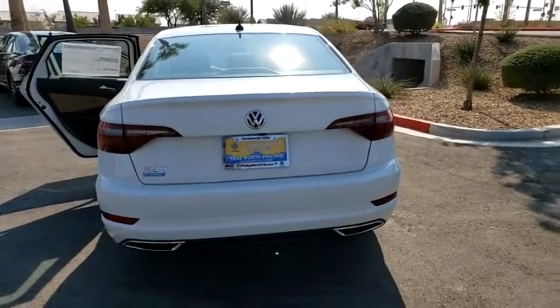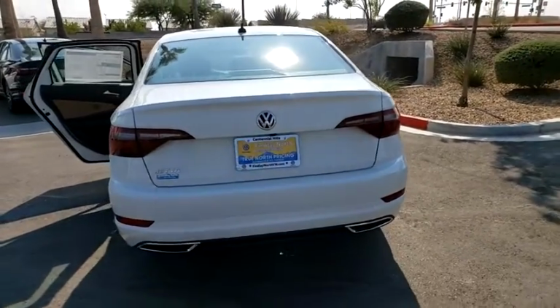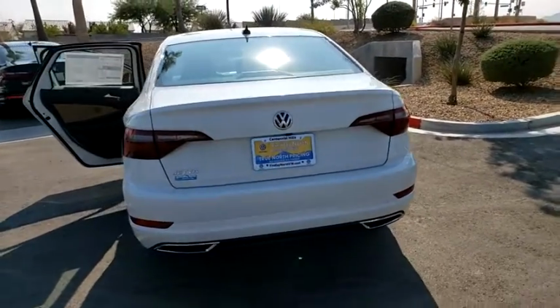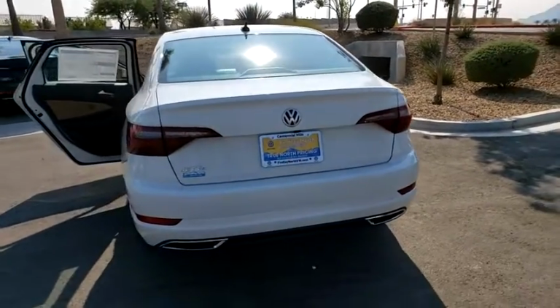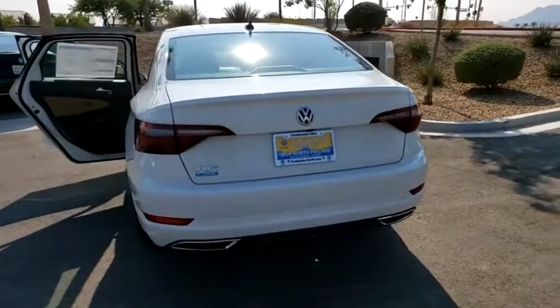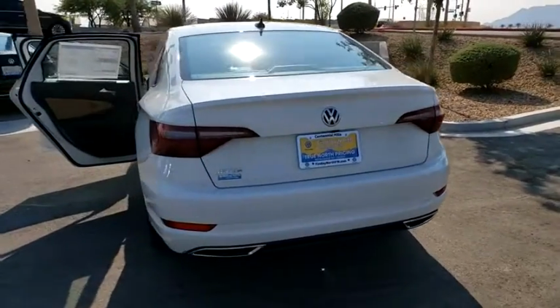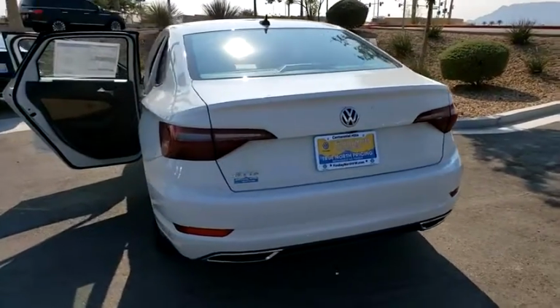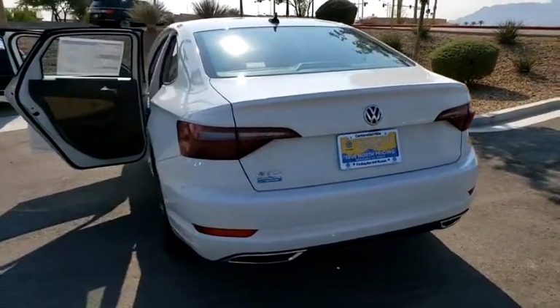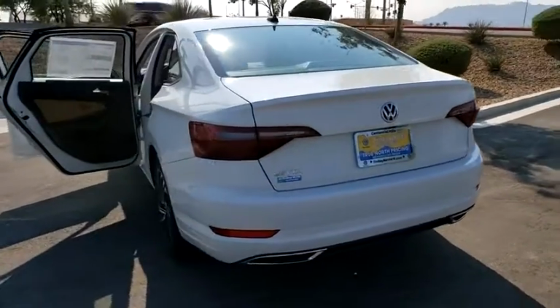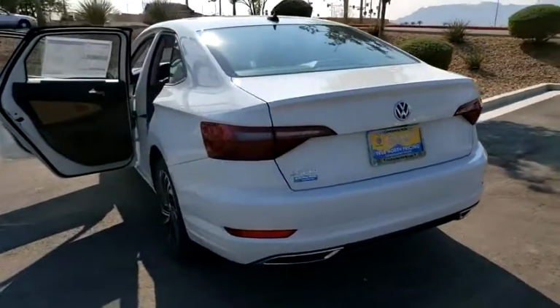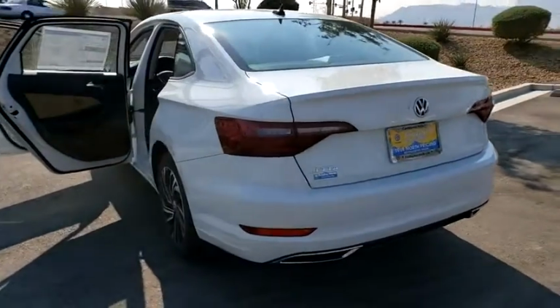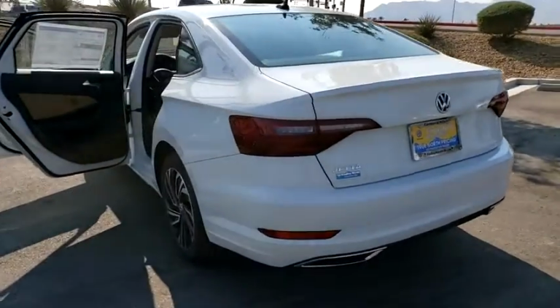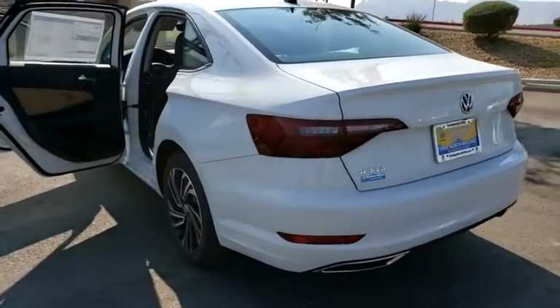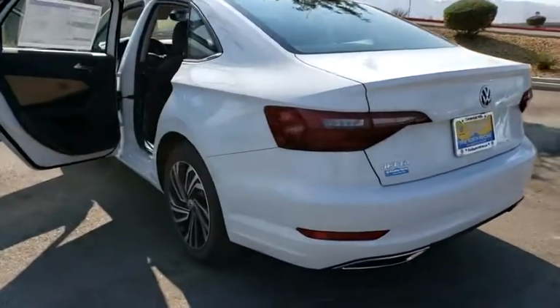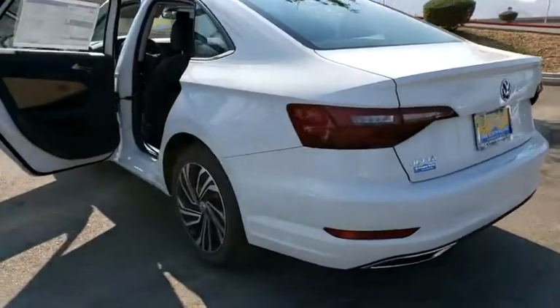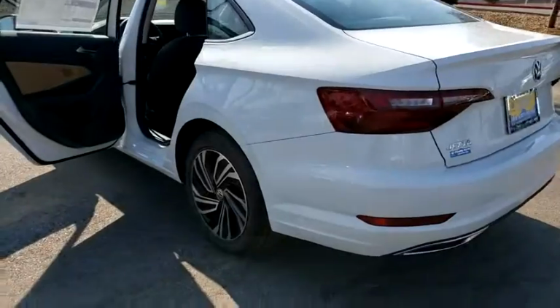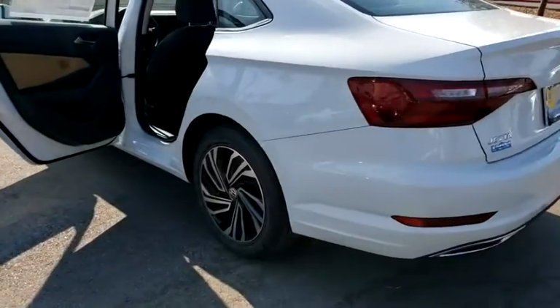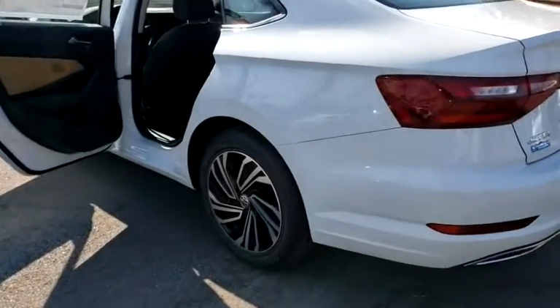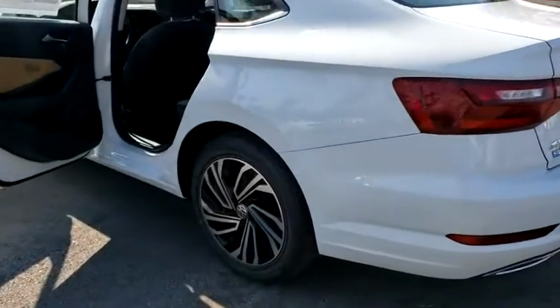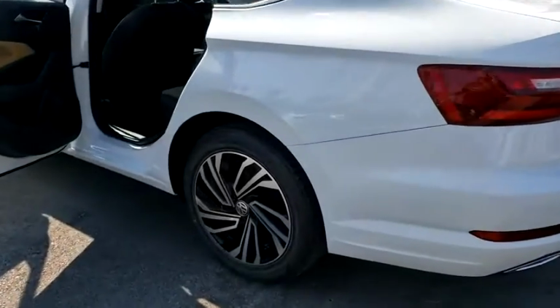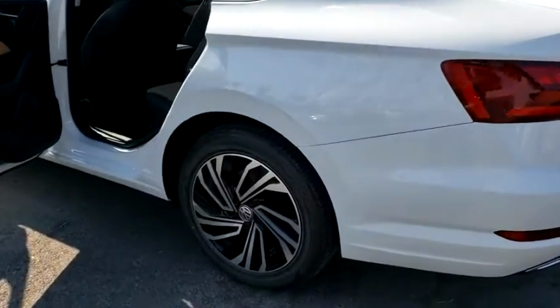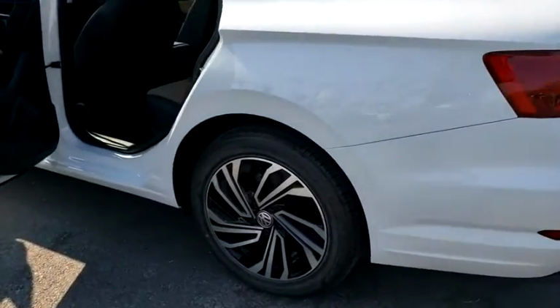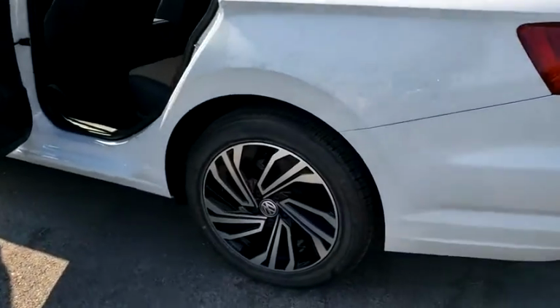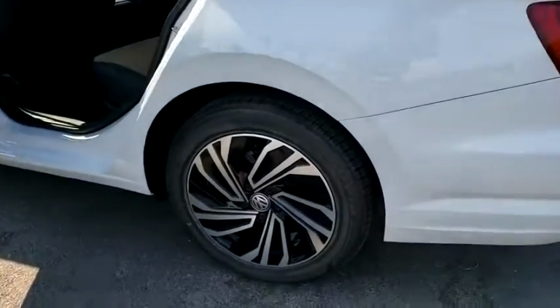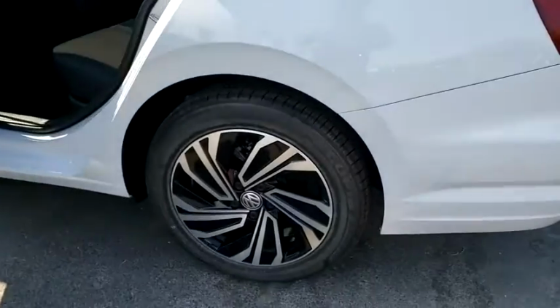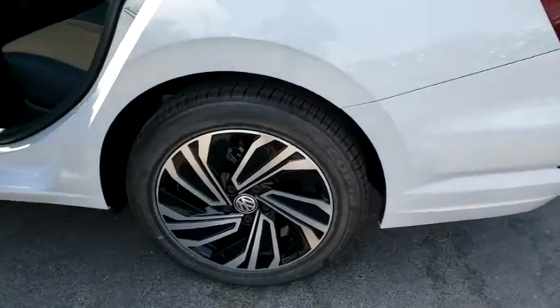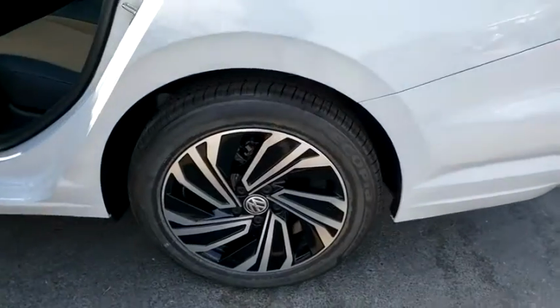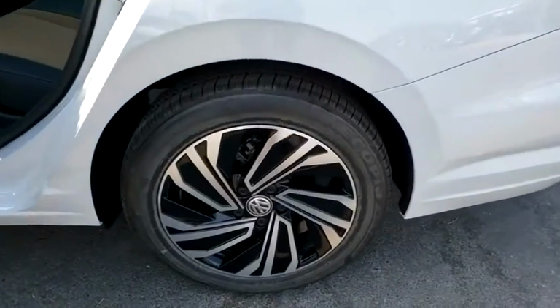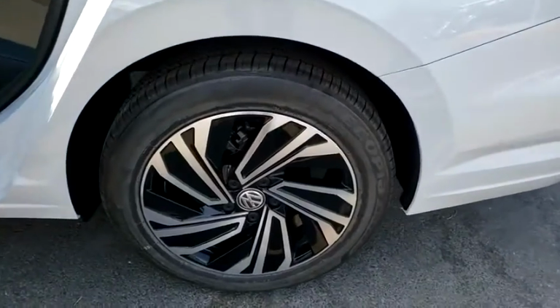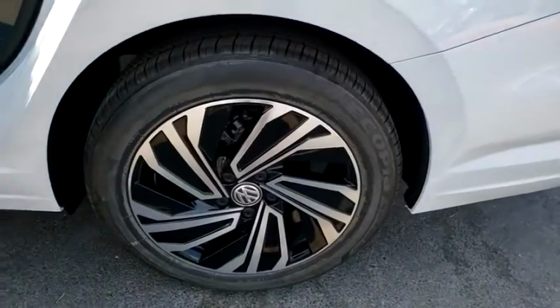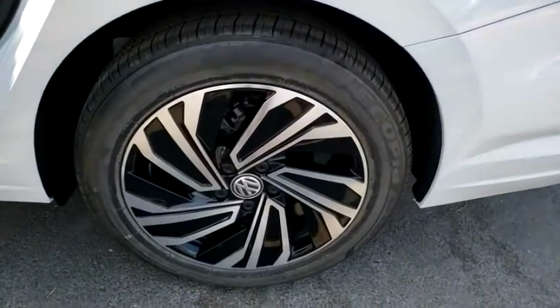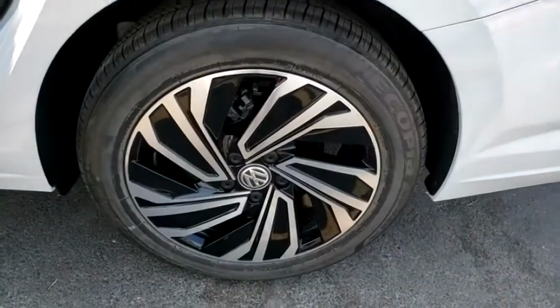Power moonroof, remote keyless entry, overhead console. Drive away with a great deal on this vehicle. Call or stop in today.